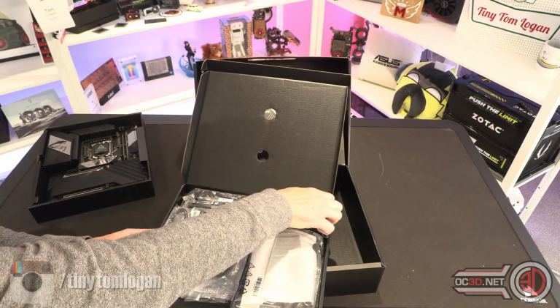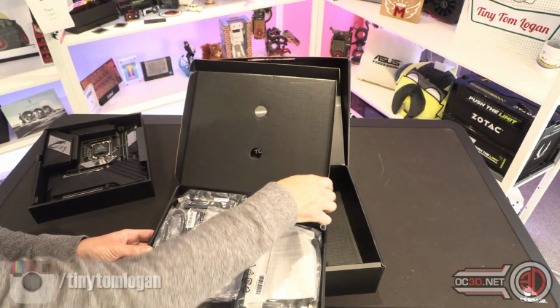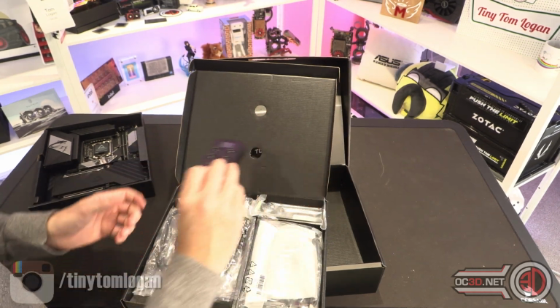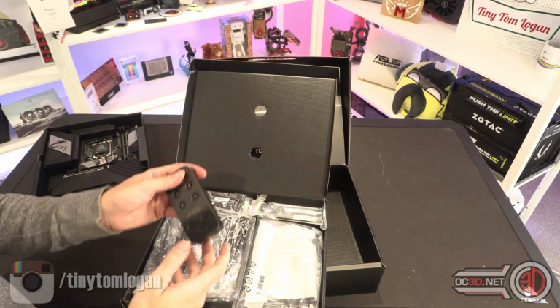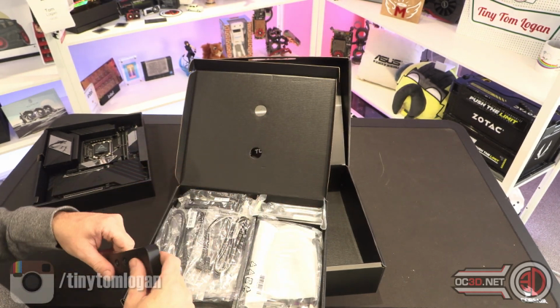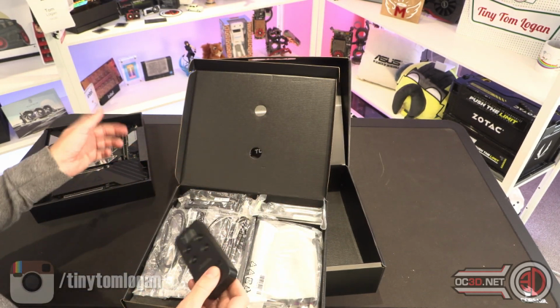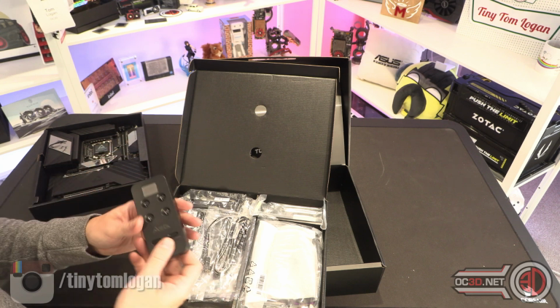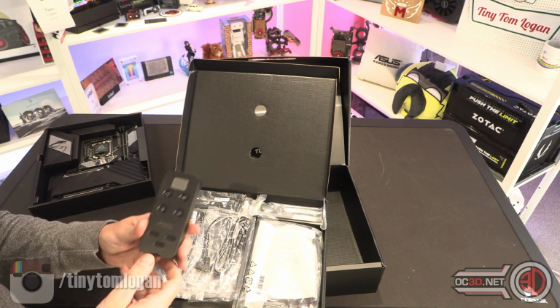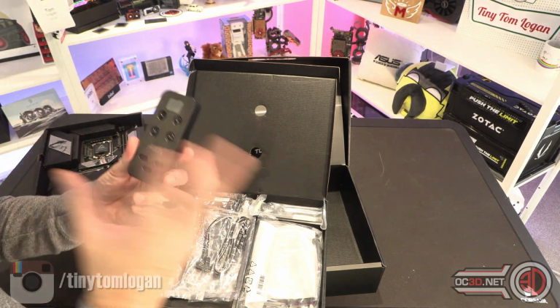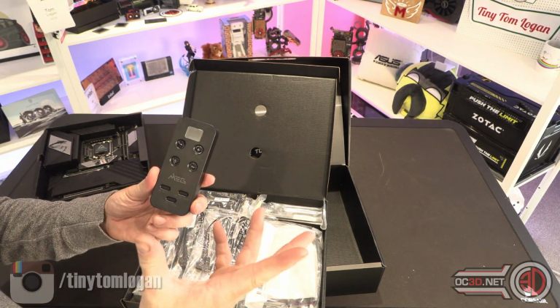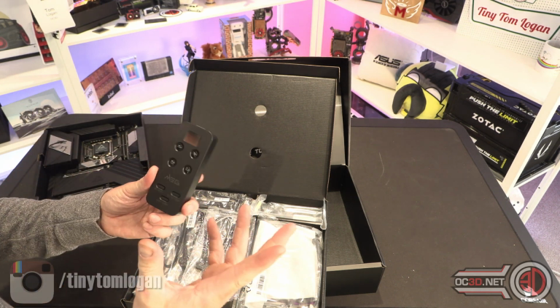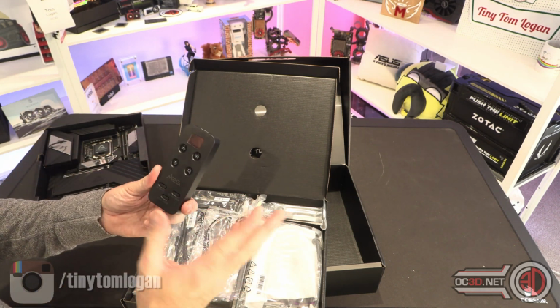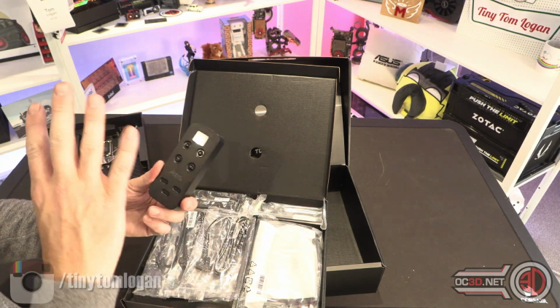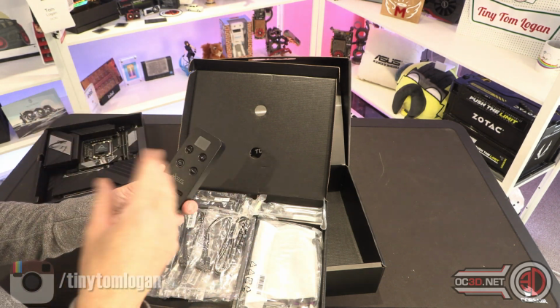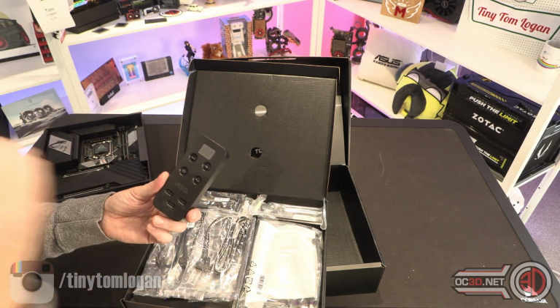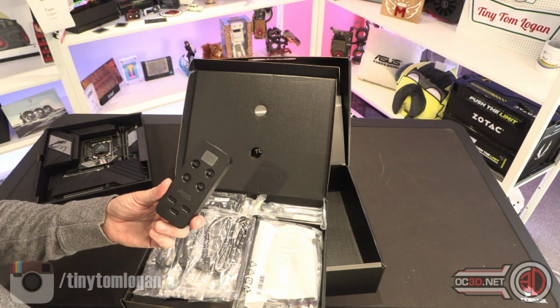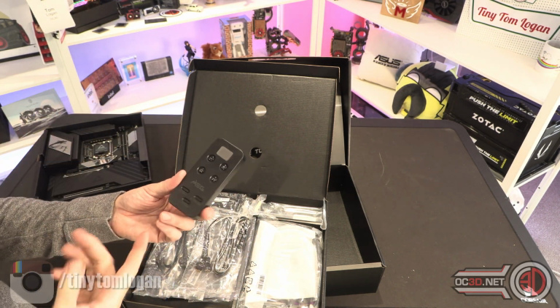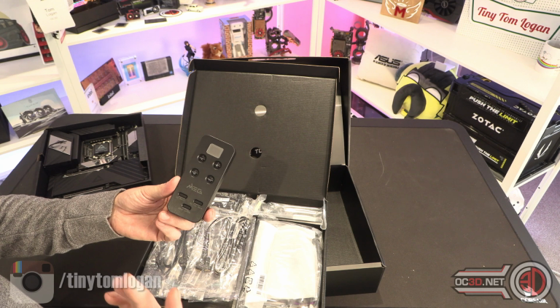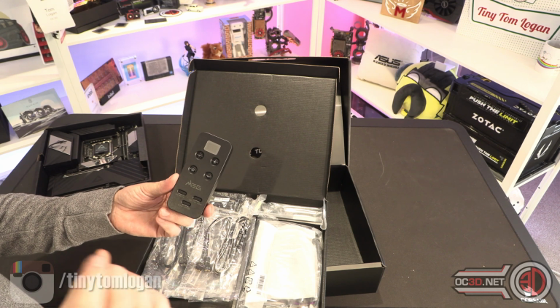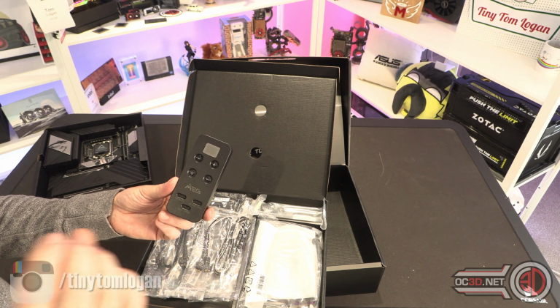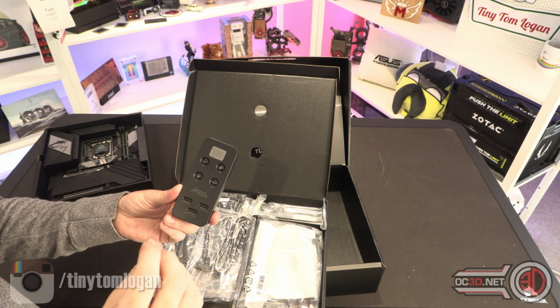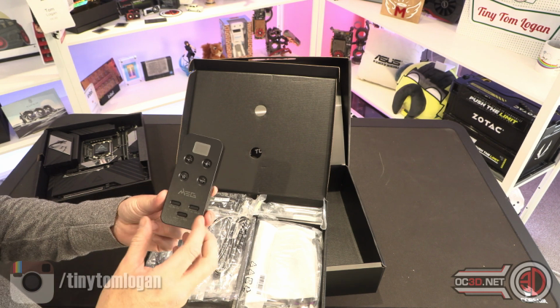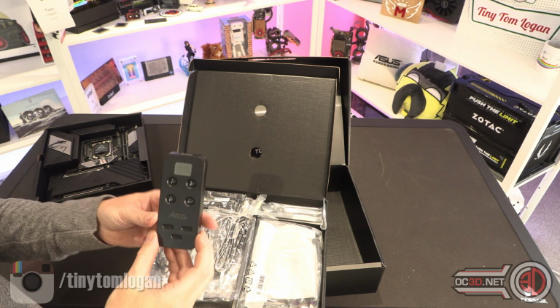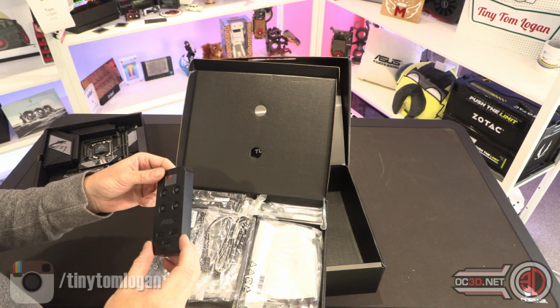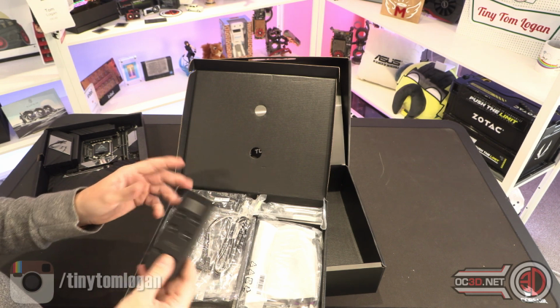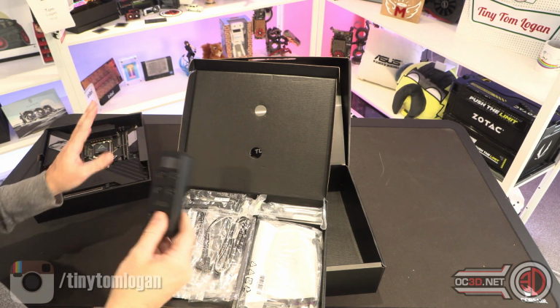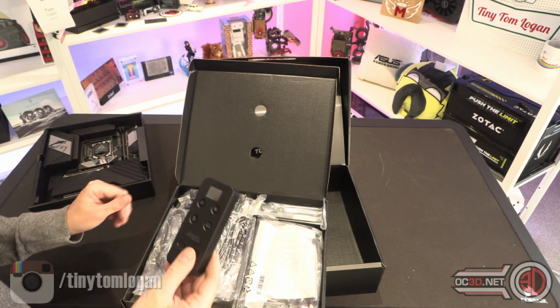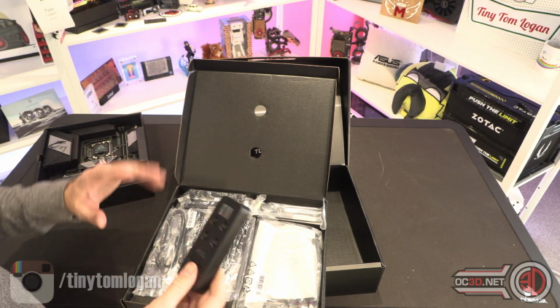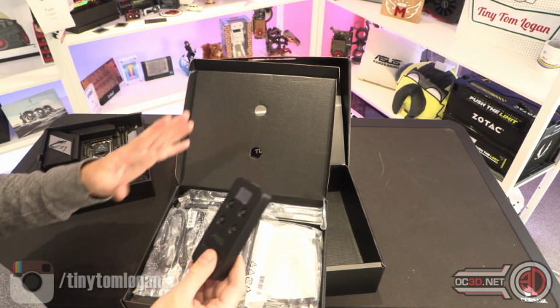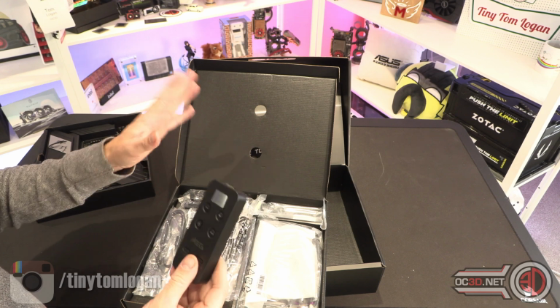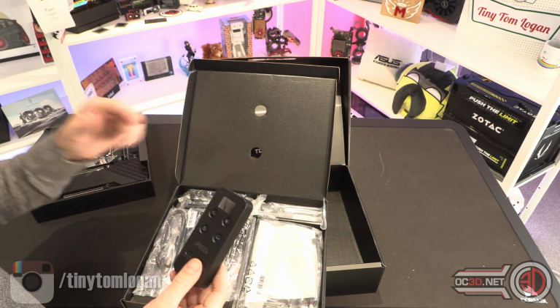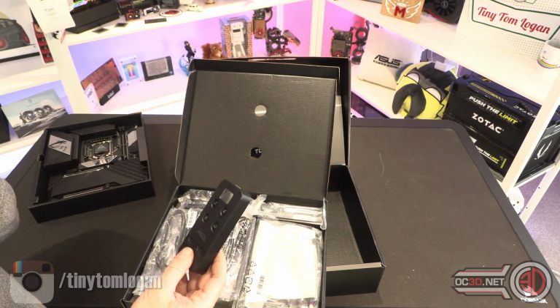I'm expecting the Unify to come in above the price of the Ace. The Ace today is showing a pre-order price of £649, so I'm expecting this to come in around £749.